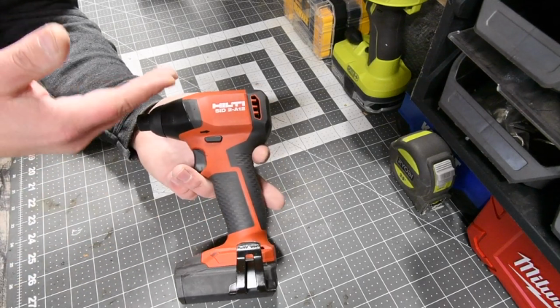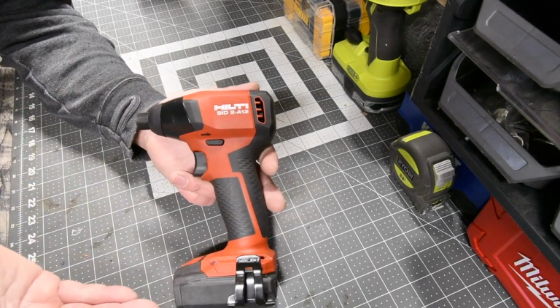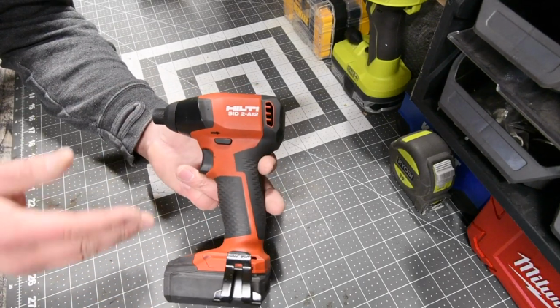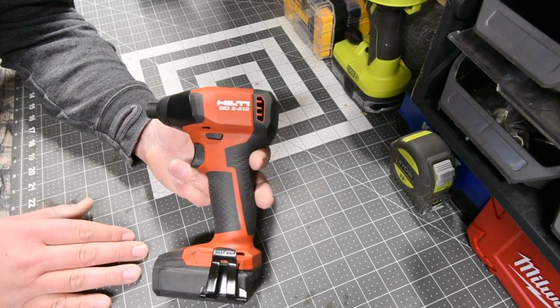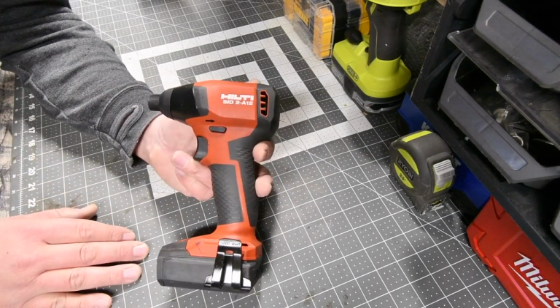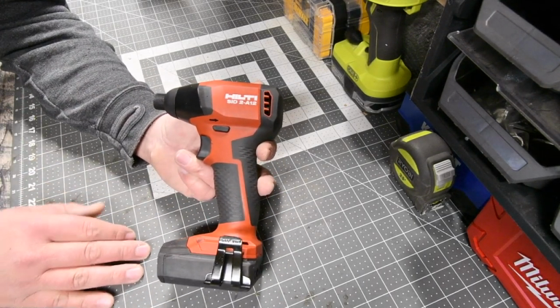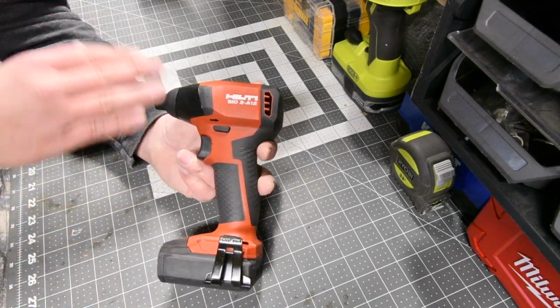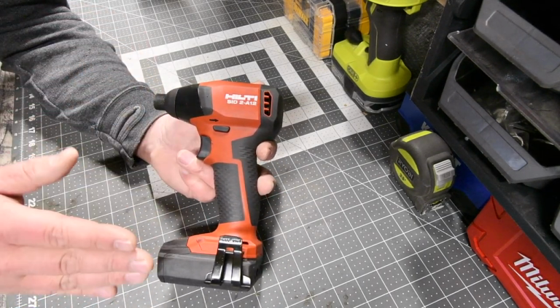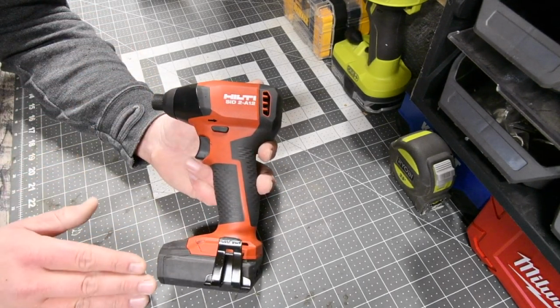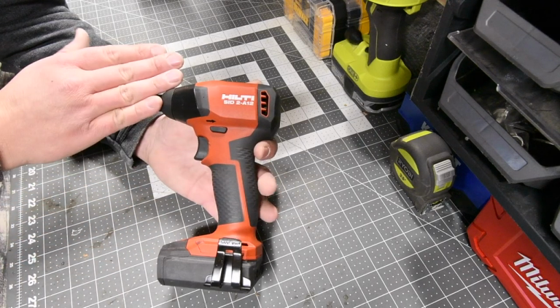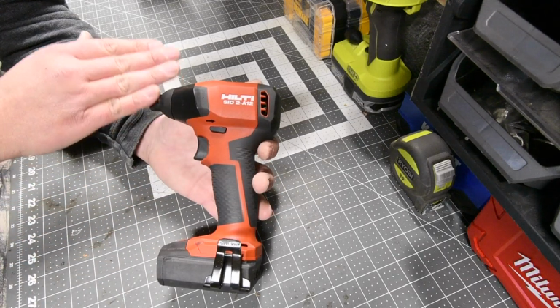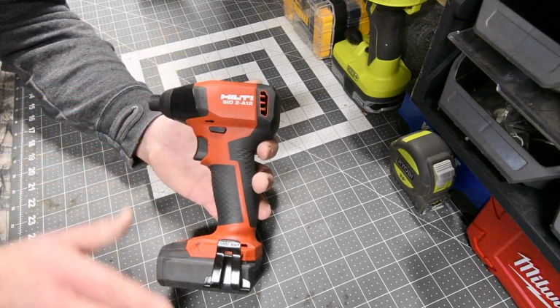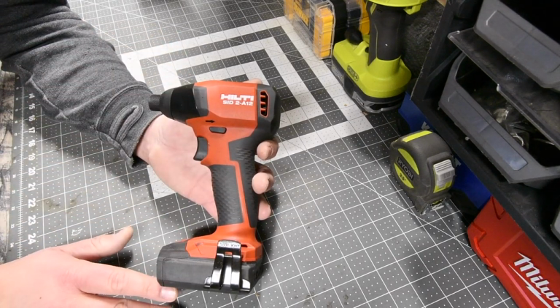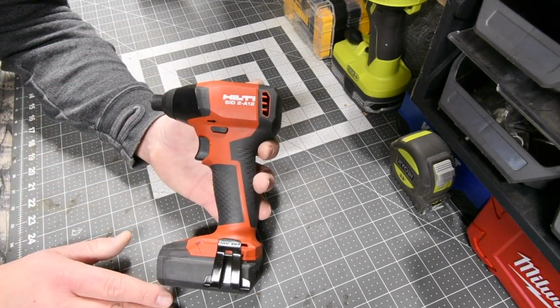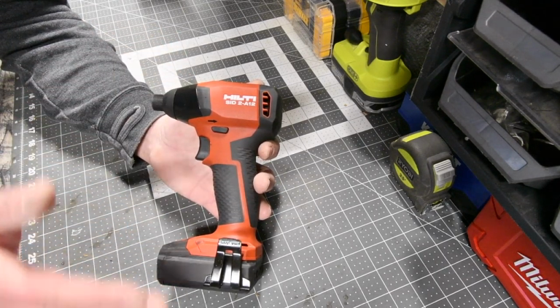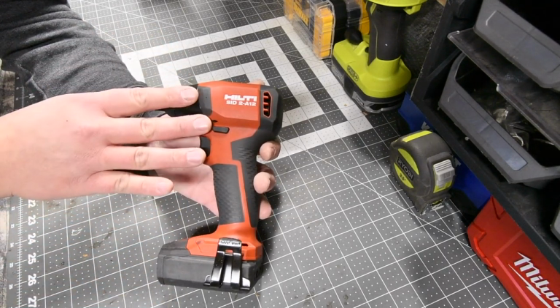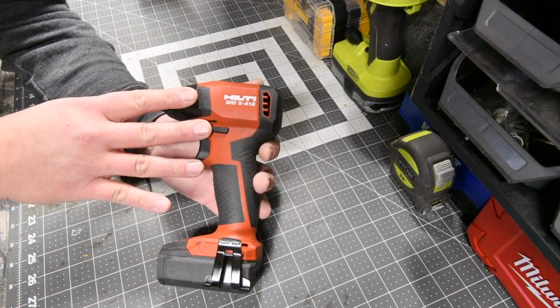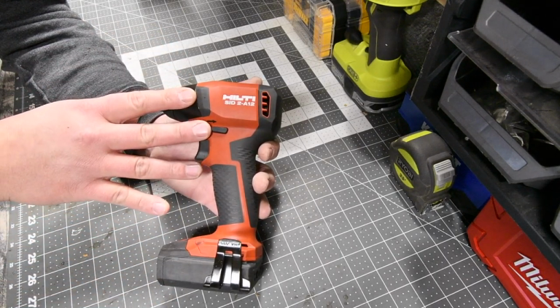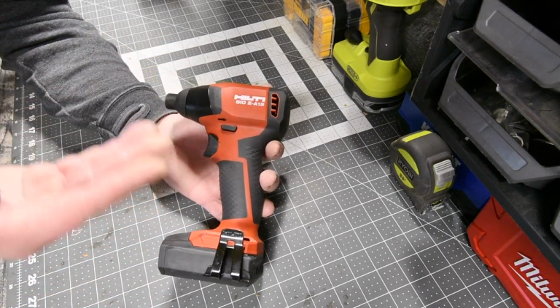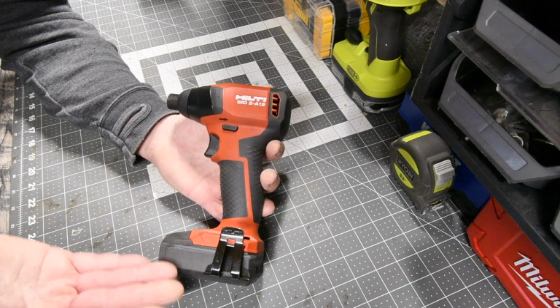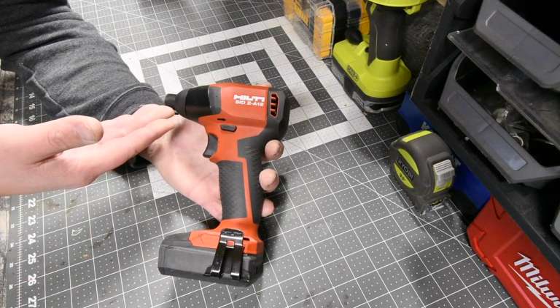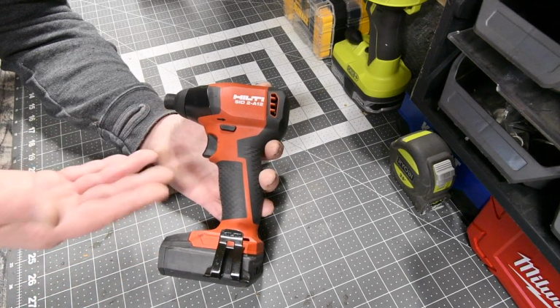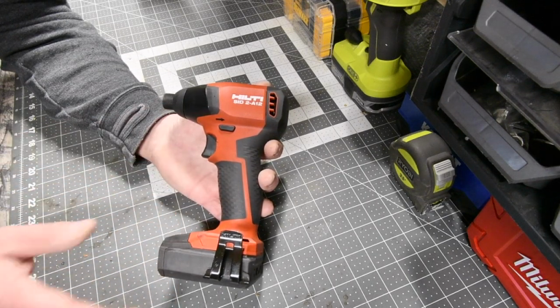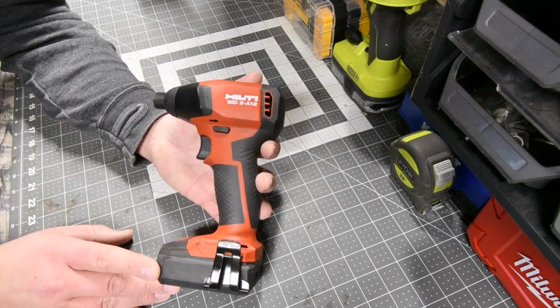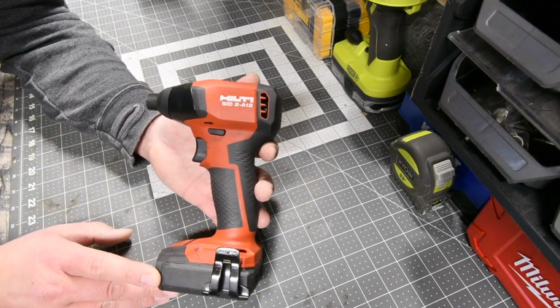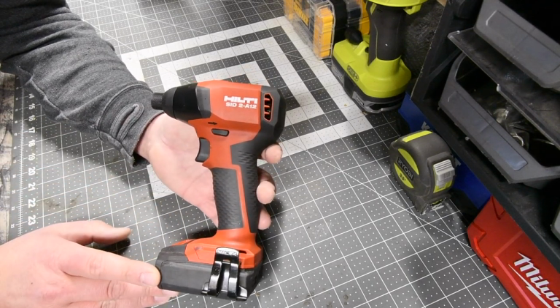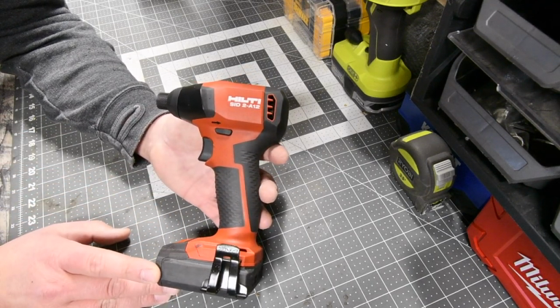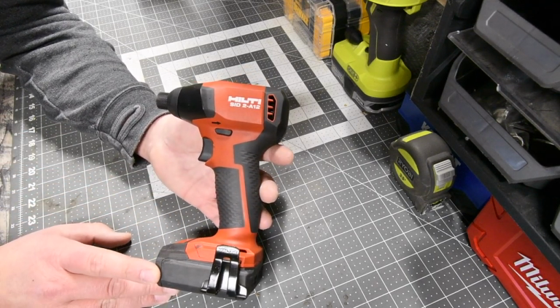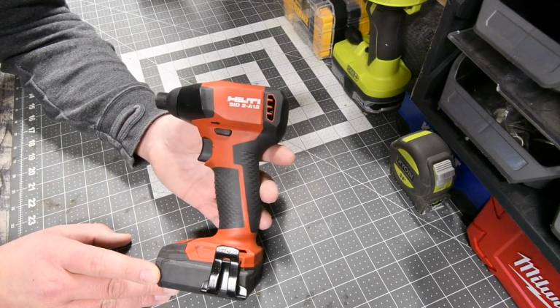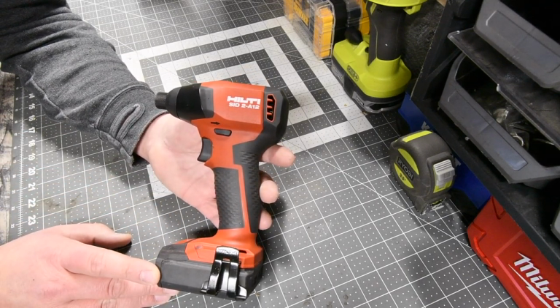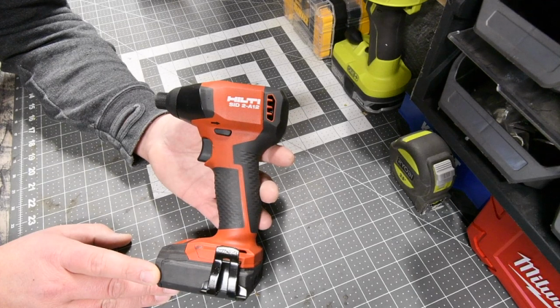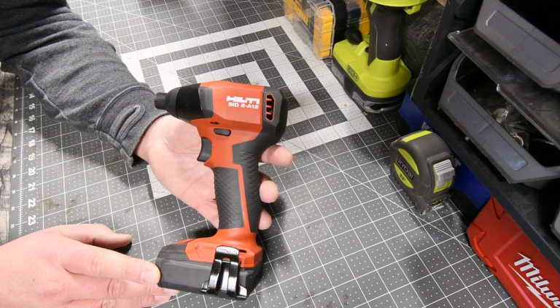When it comes to the Hilti brand, they don't really care about being the fastest or most powerful — they care about quality. So this will last you a while. And the Hilti 20-year warranty is actually a very good one, and they are true to their promise.